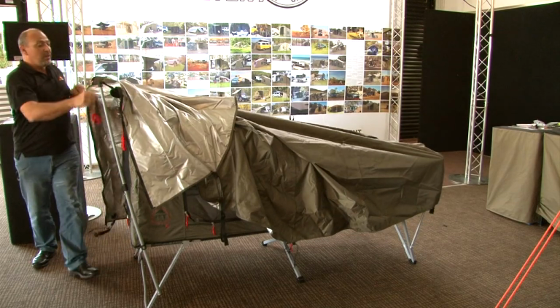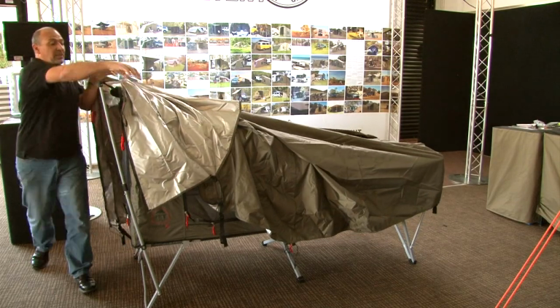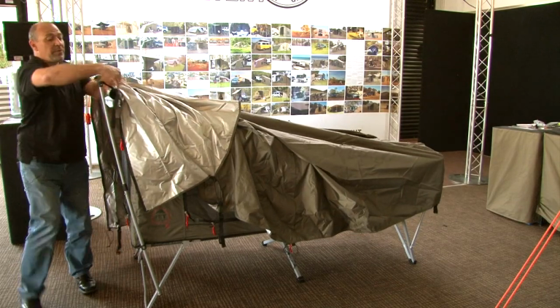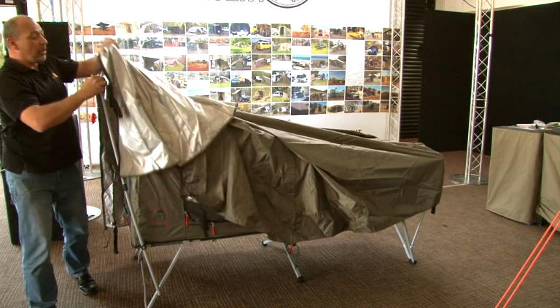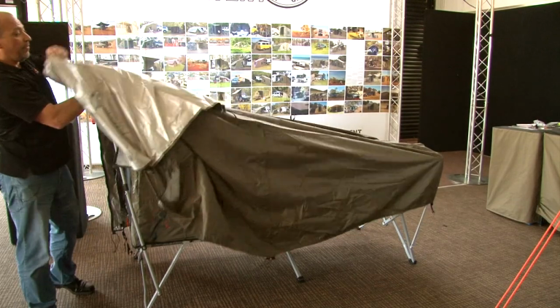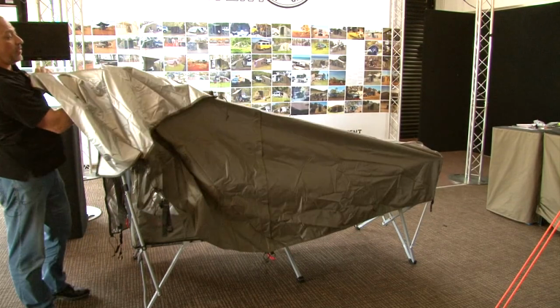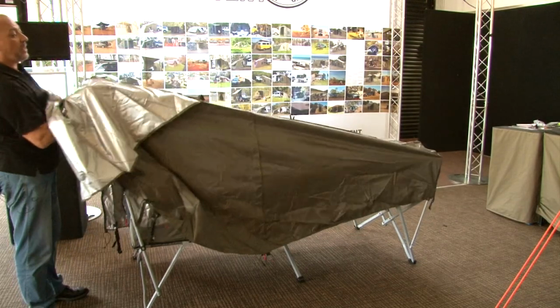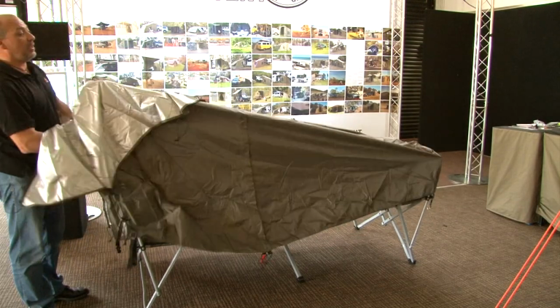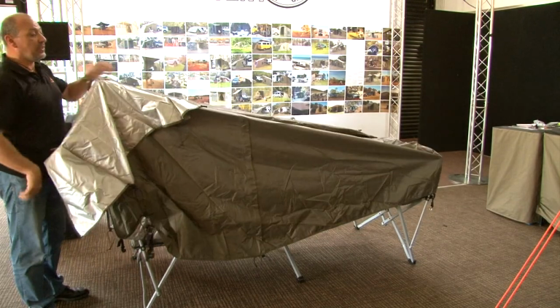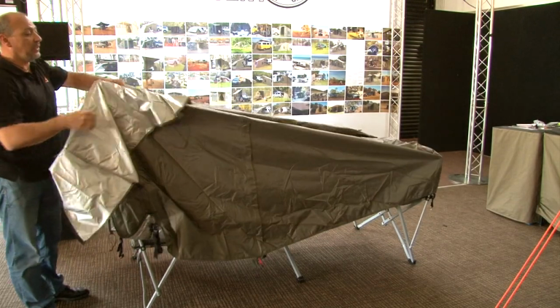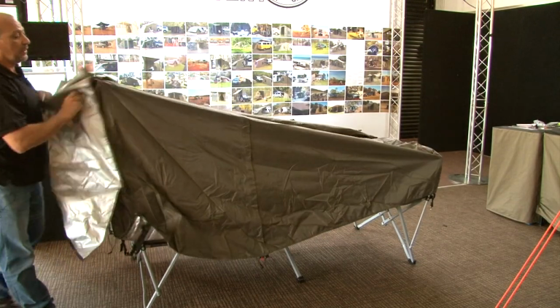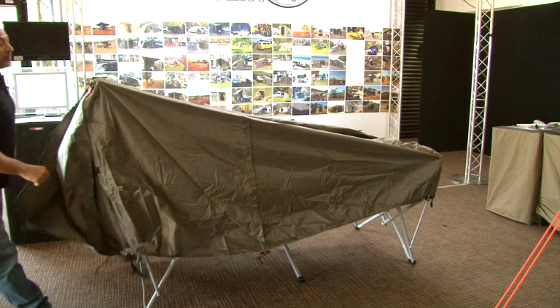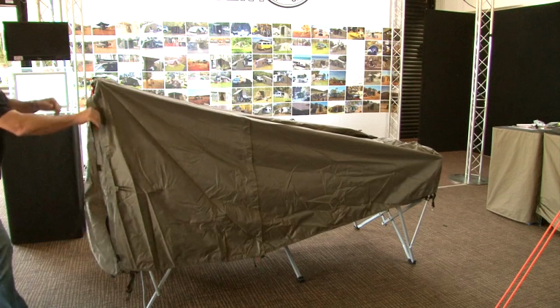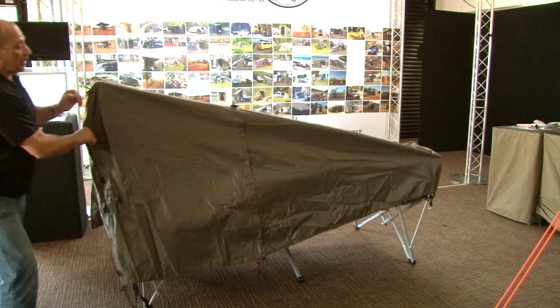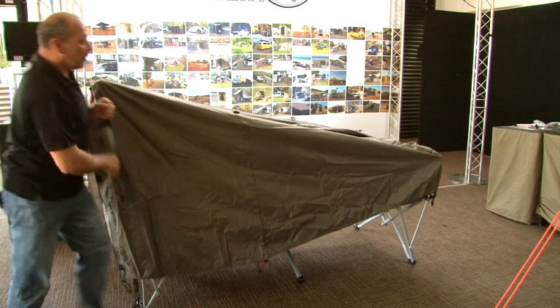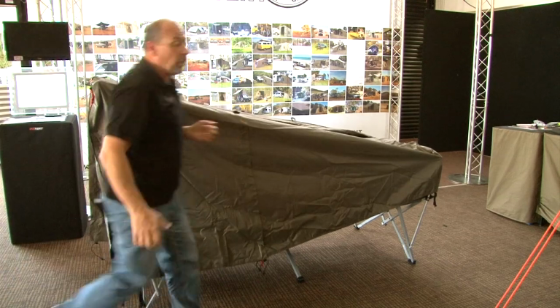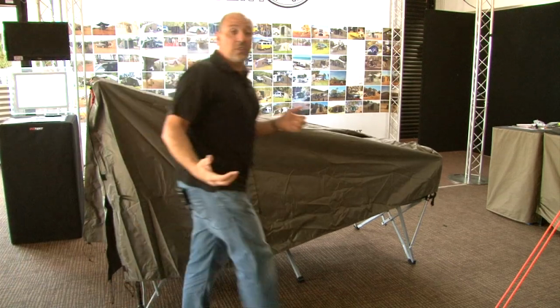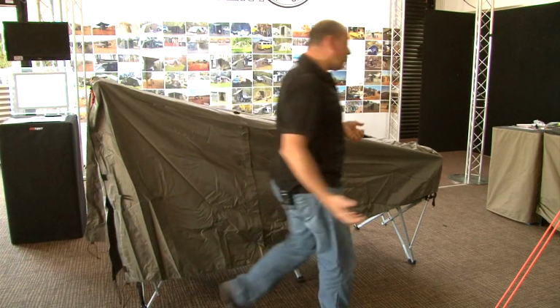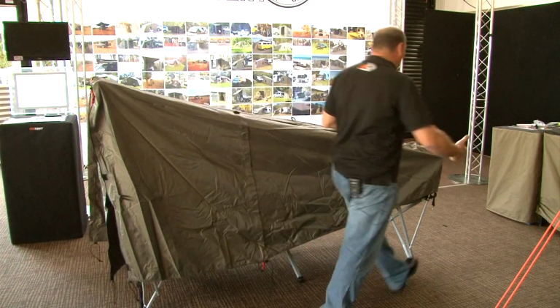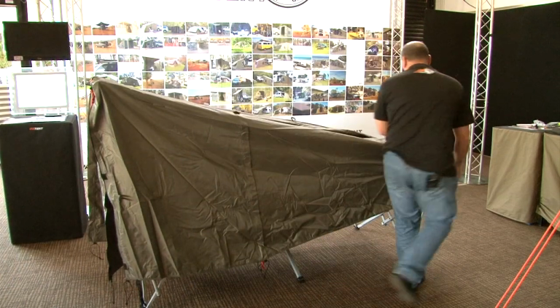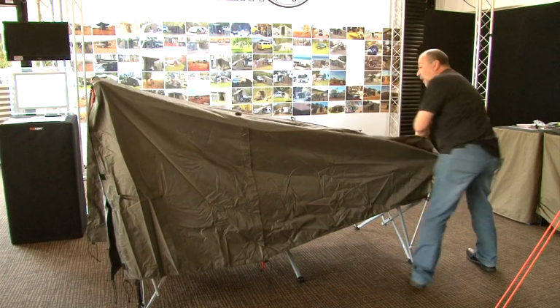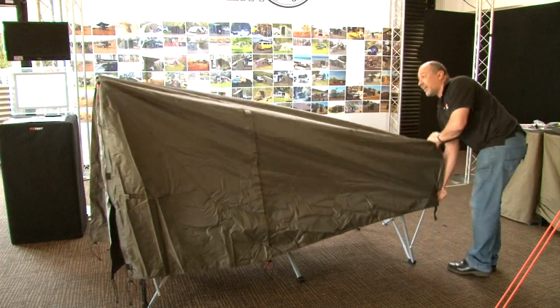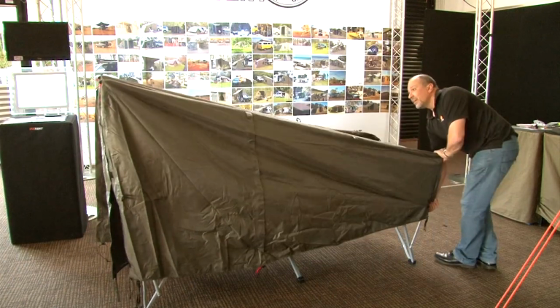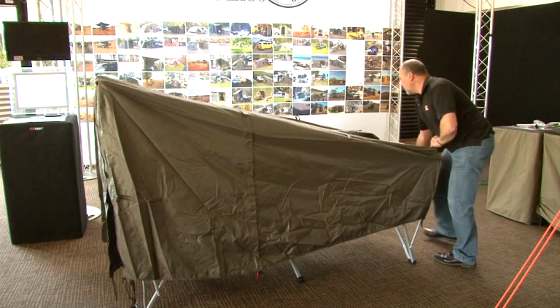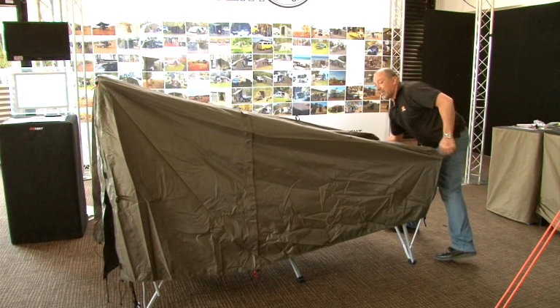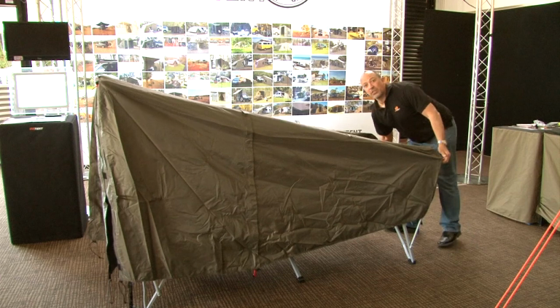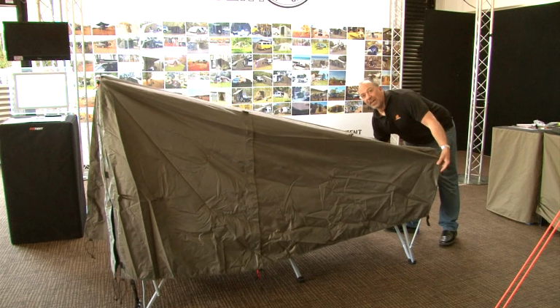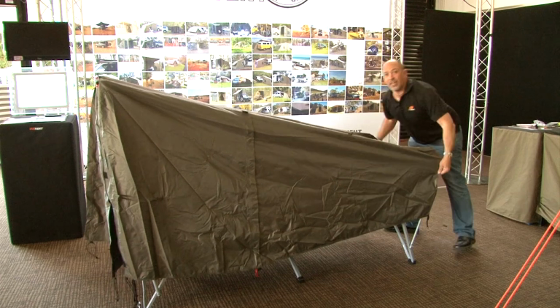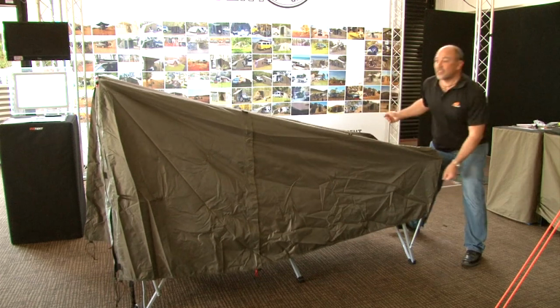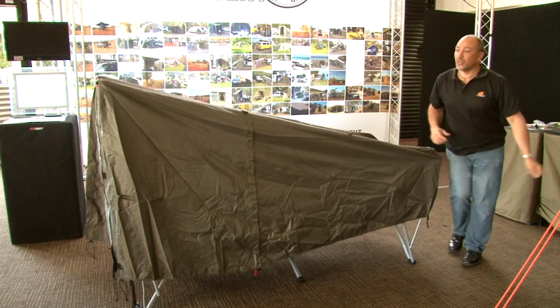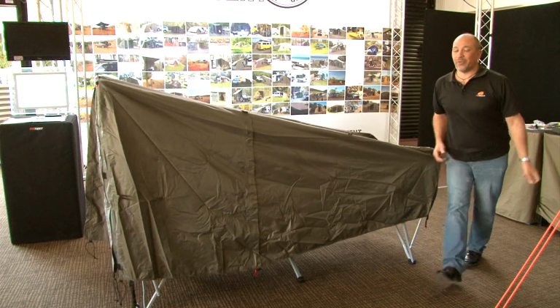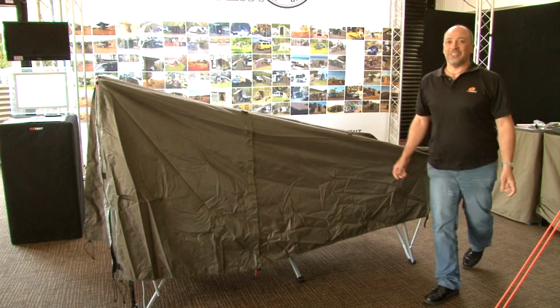It makes it 100% waterproof, which is guaranteed by AusTent — nice and comfortable, not claustrophobic, and allows you to enjoy the great outdoors quite quick and easy.